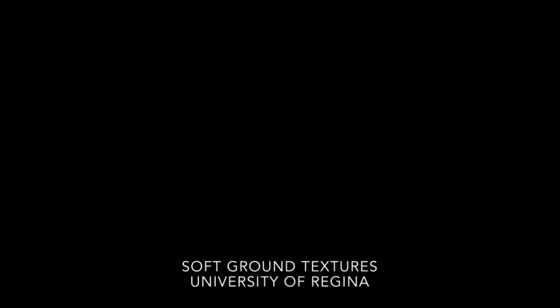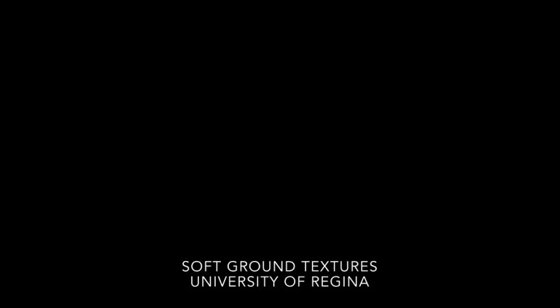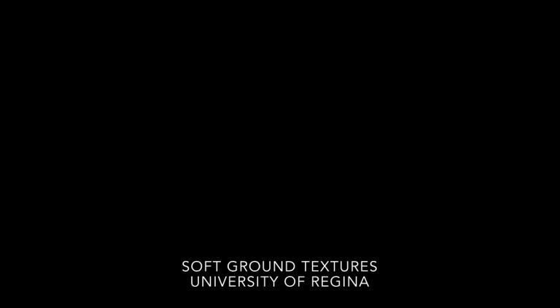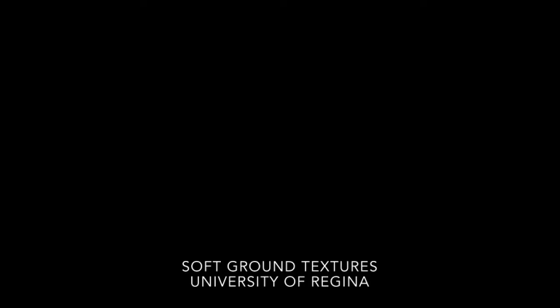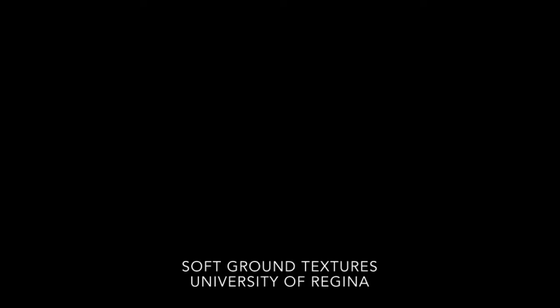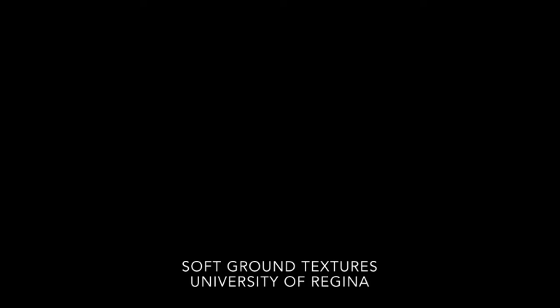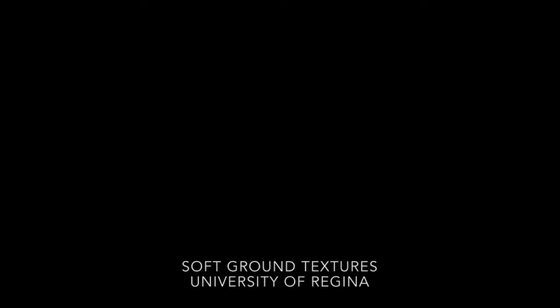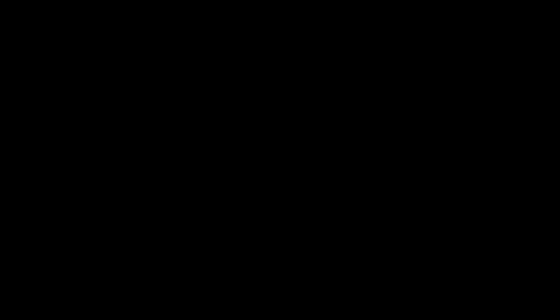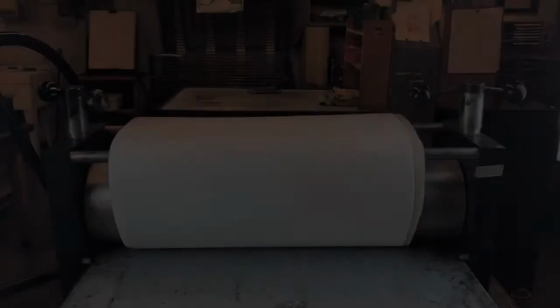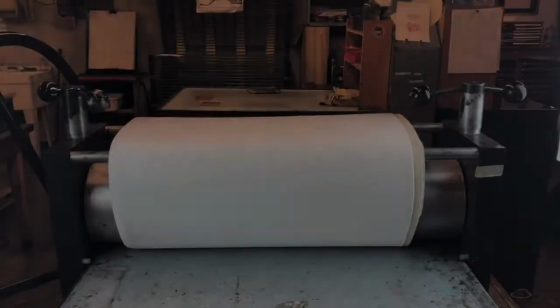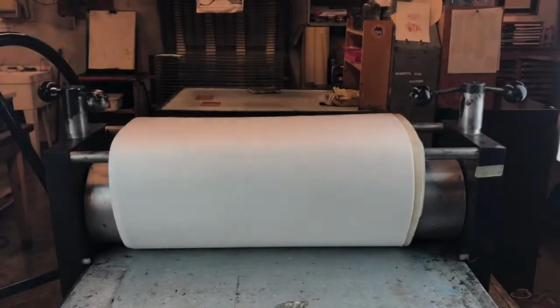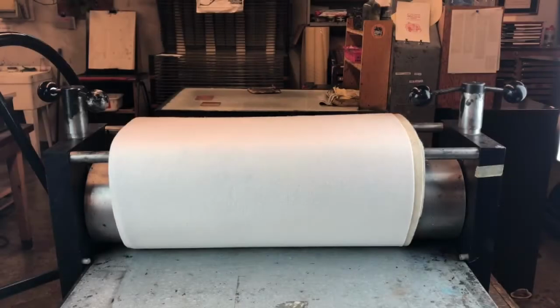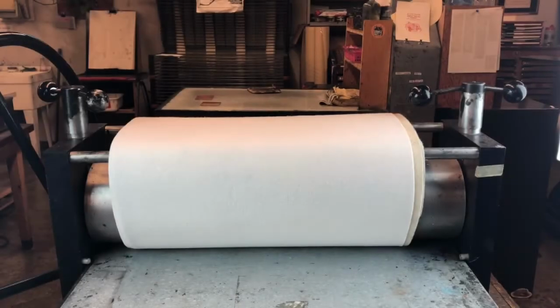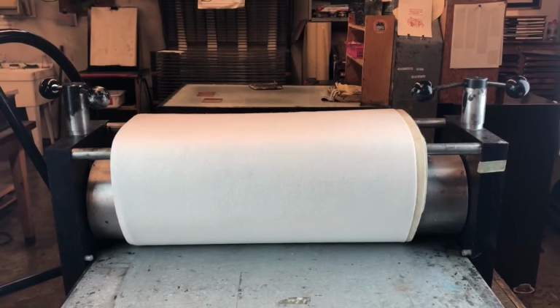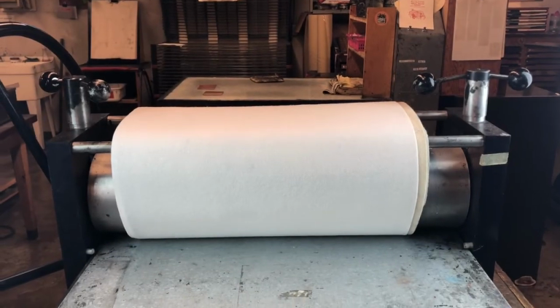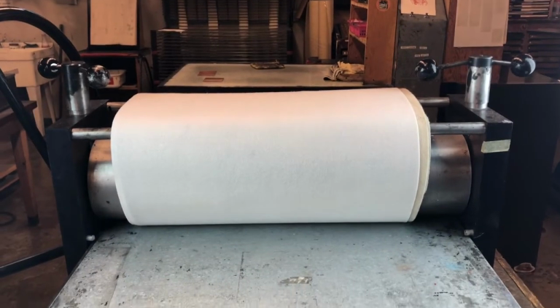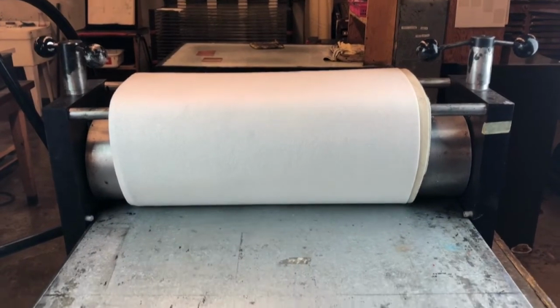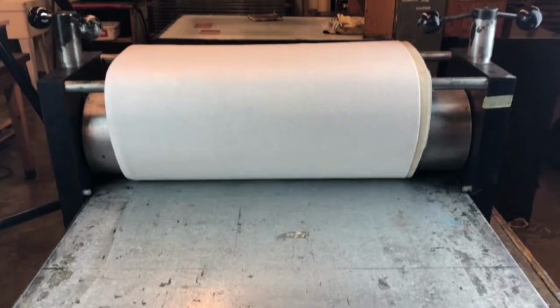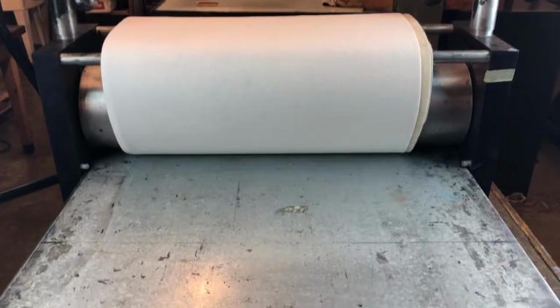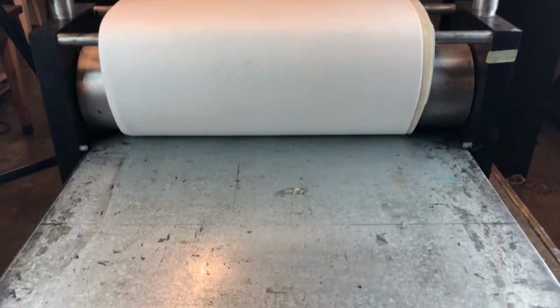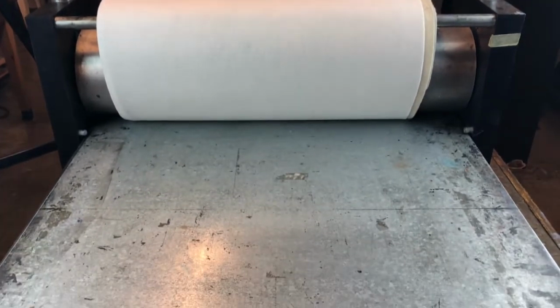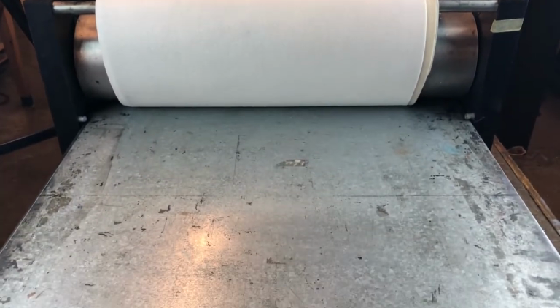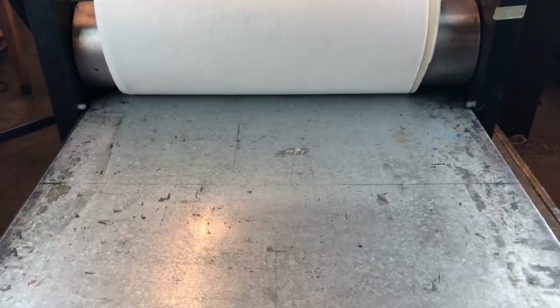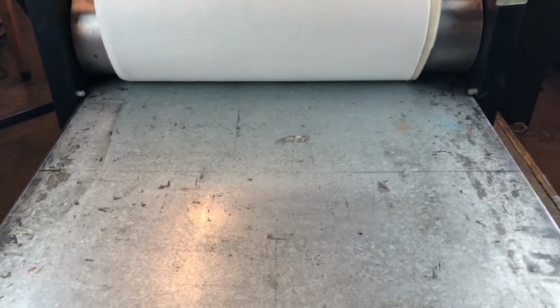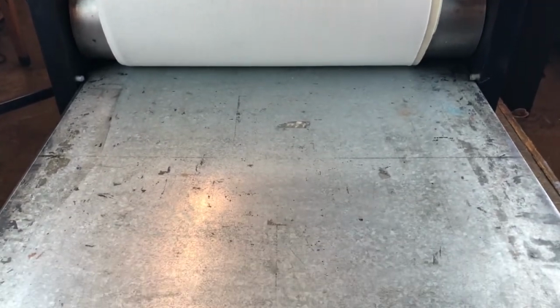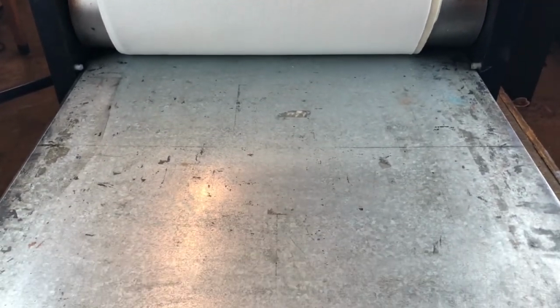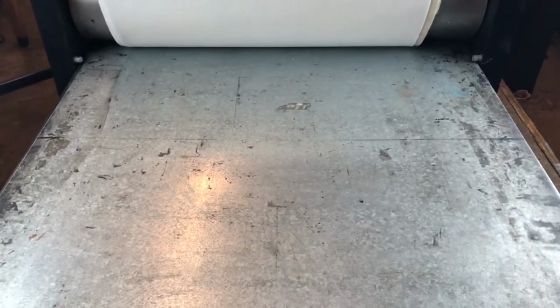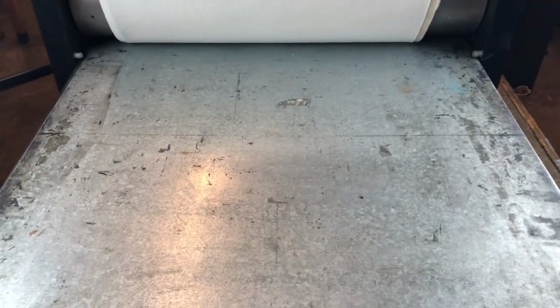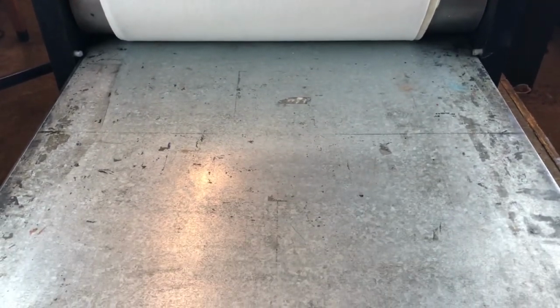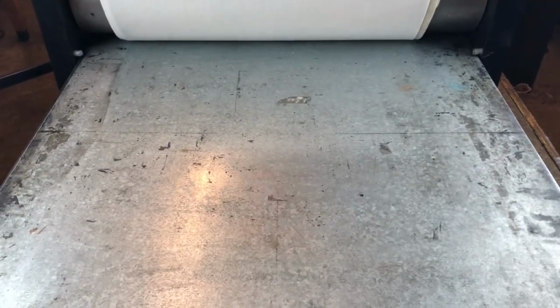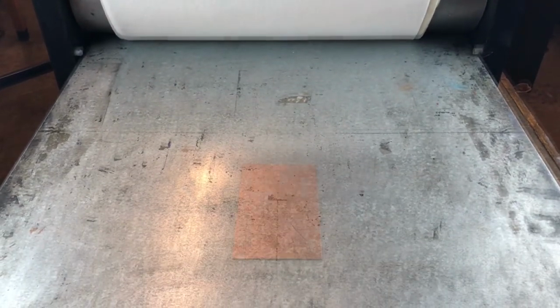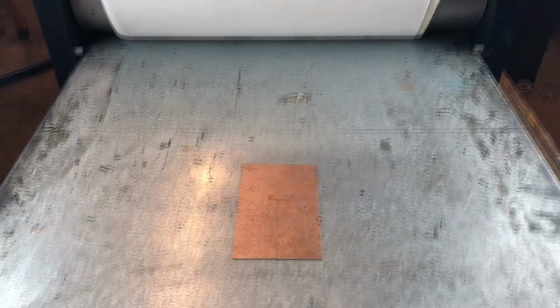You can do all kinds of interesting things with soft ground. Here we're going to talk about how to apply textures from stuff right onto the plate.